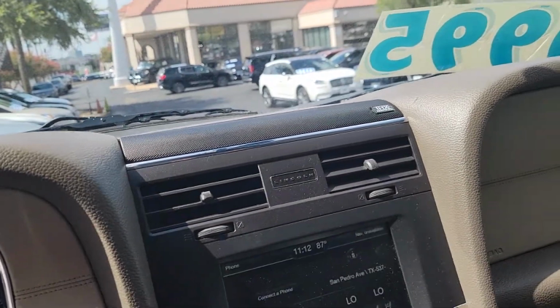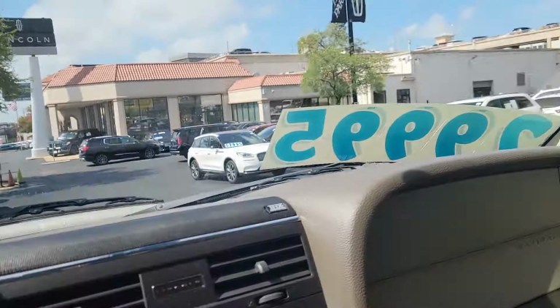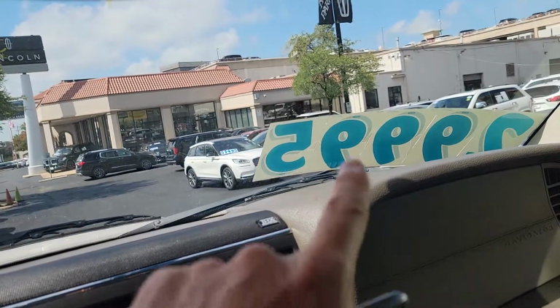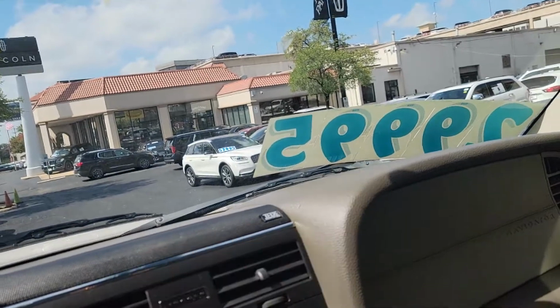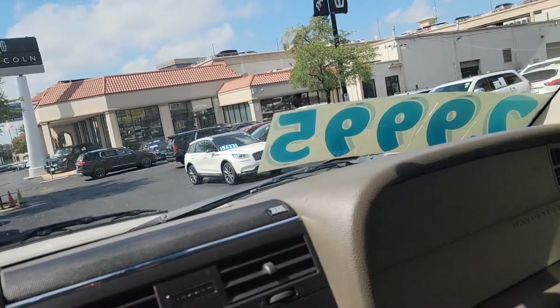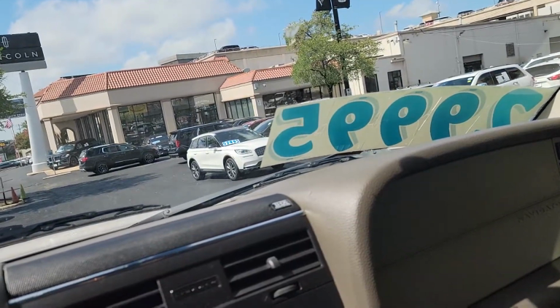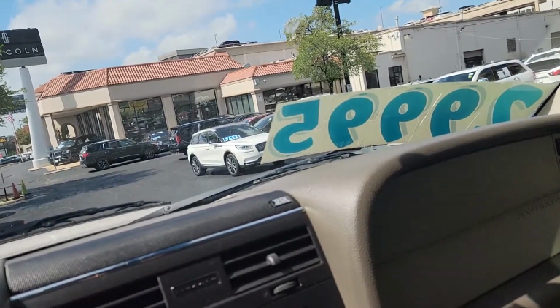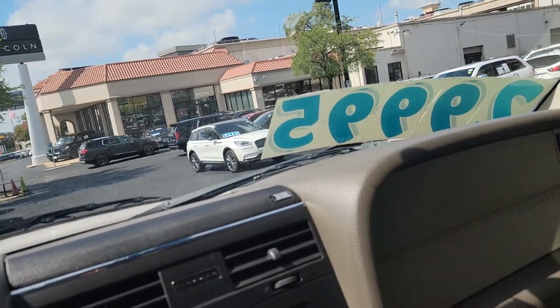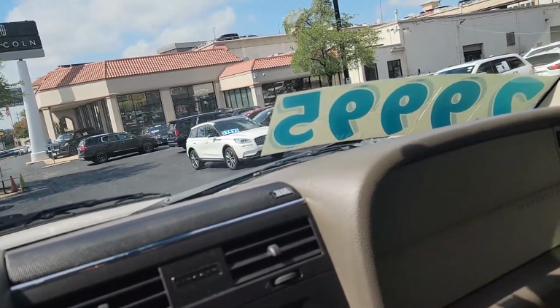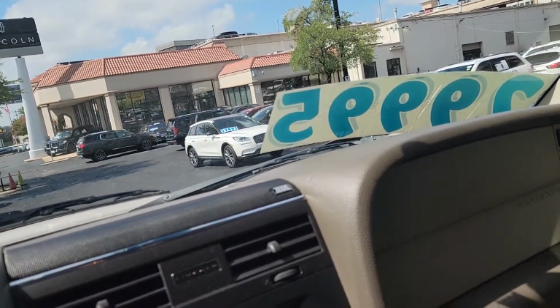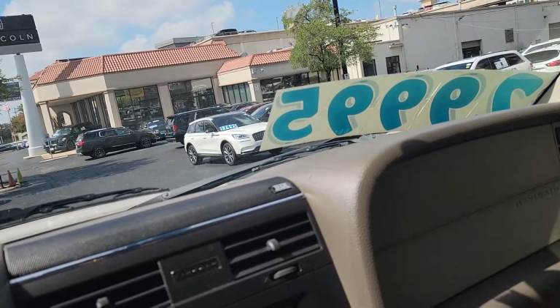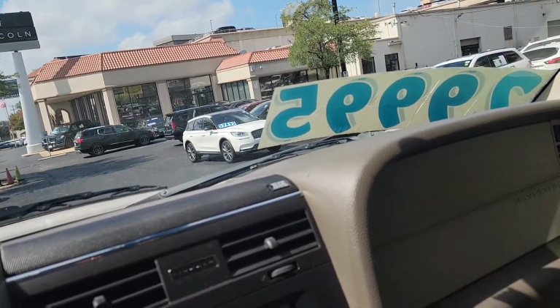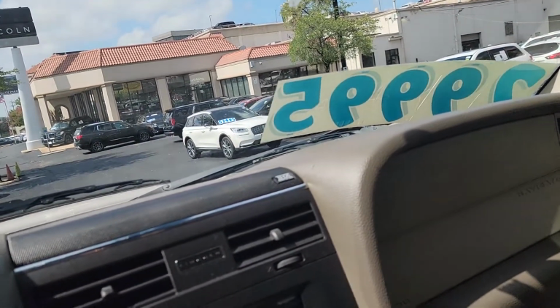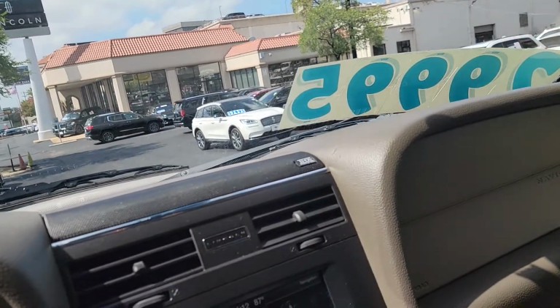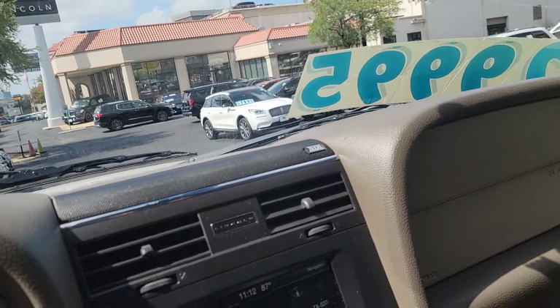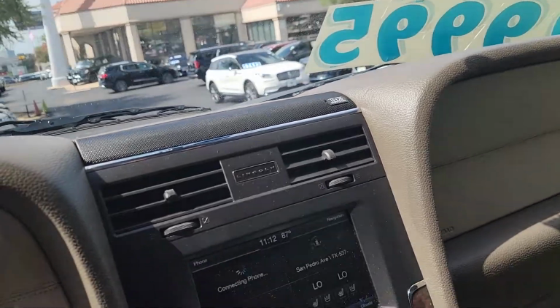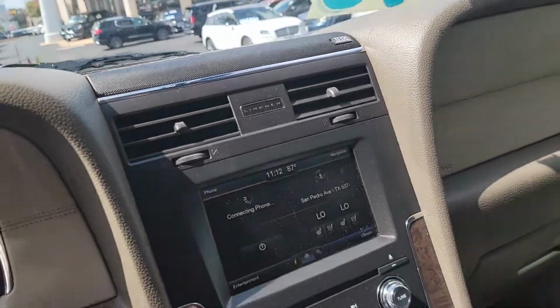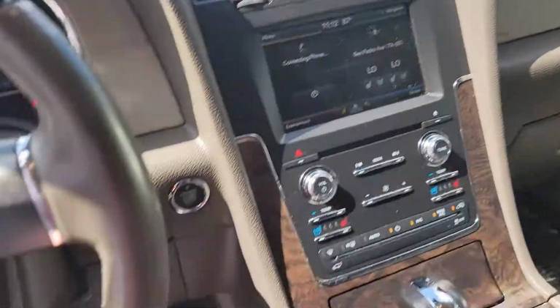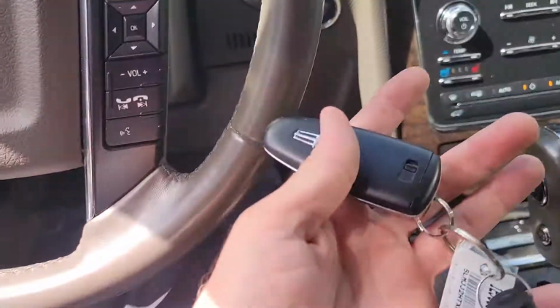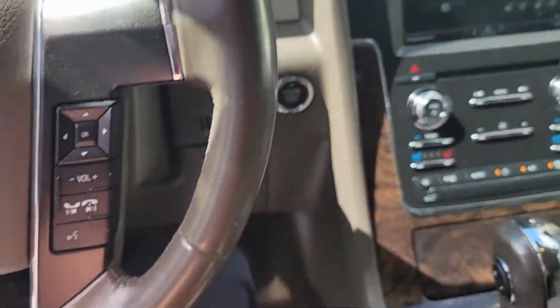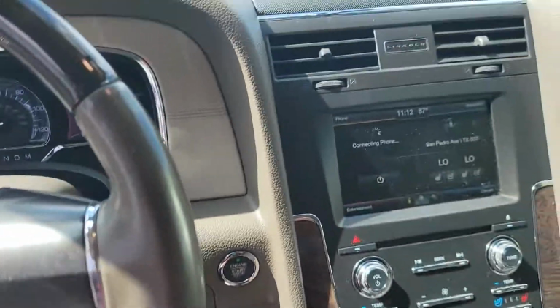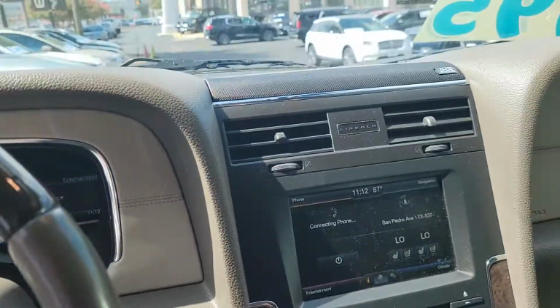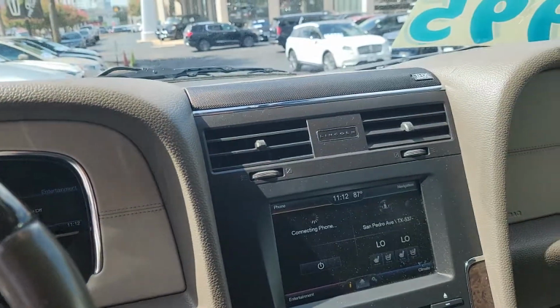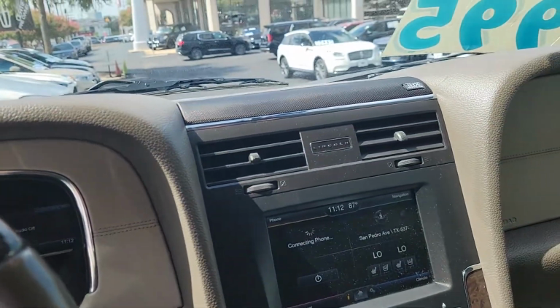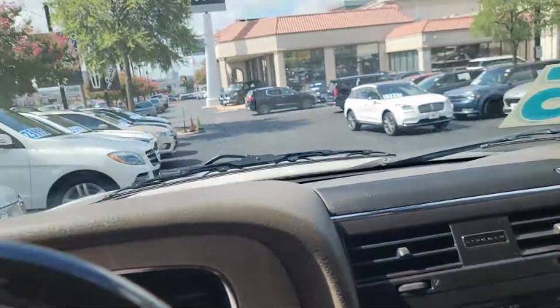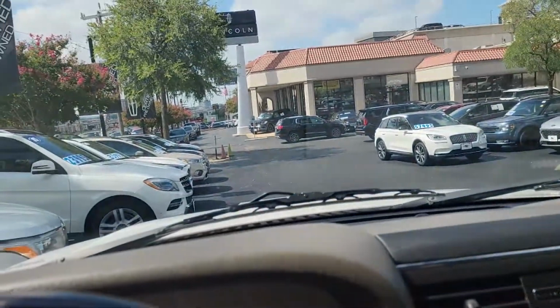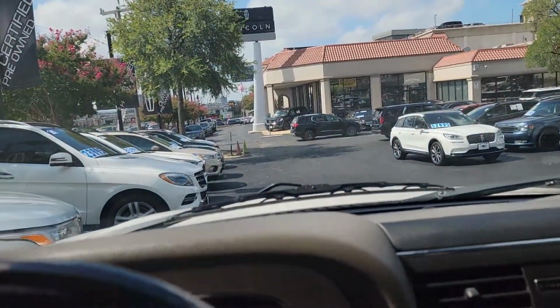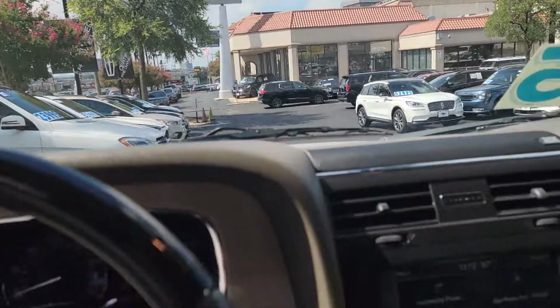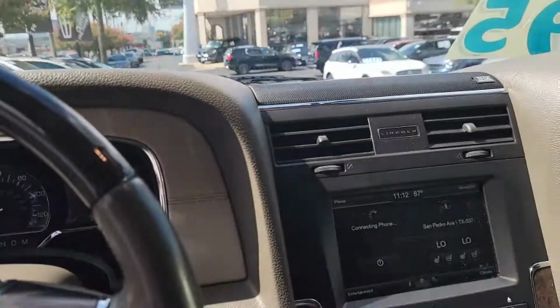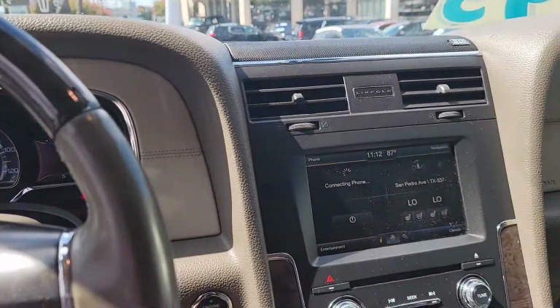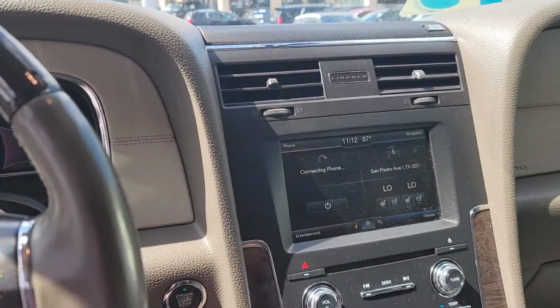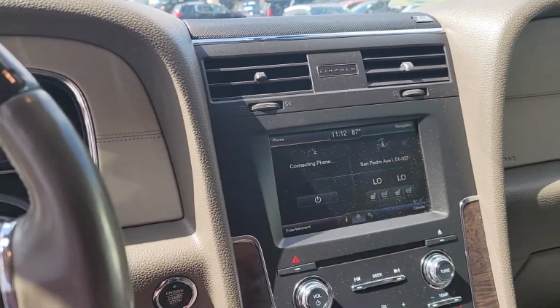It's priced super aggressive — that's our no-haggle pricing. Of course, we're going to give you a full tank of gas, two sets of keys, a fresh oil change, new windshield, wiper blades, new cabin filter, and new air filter.